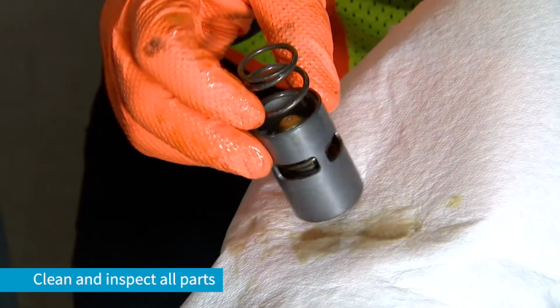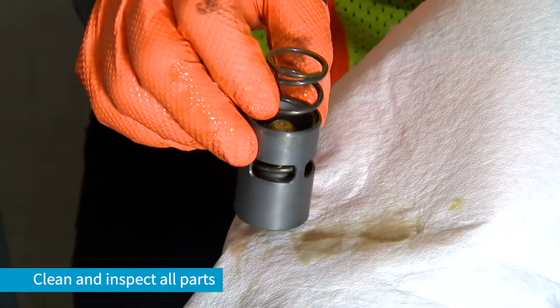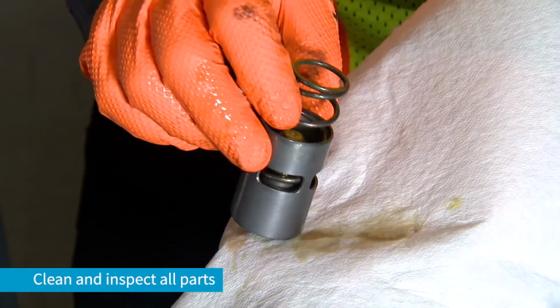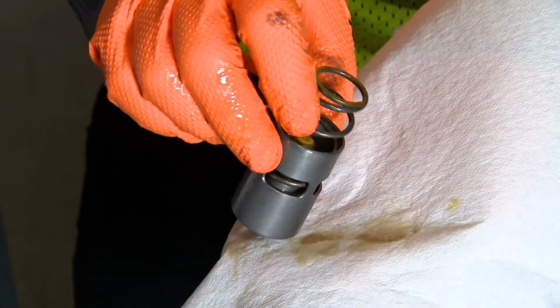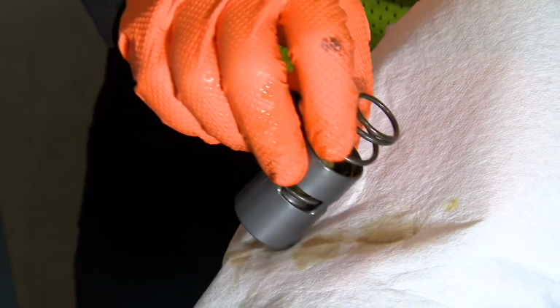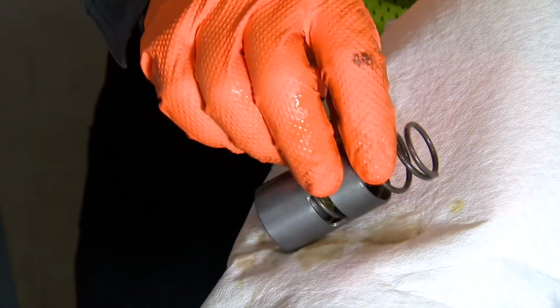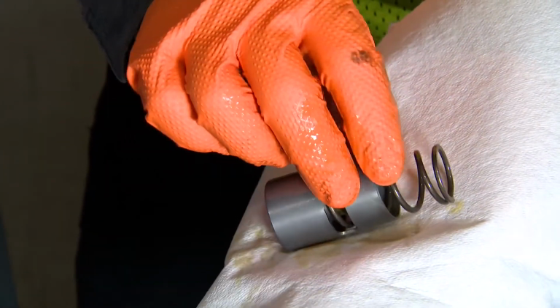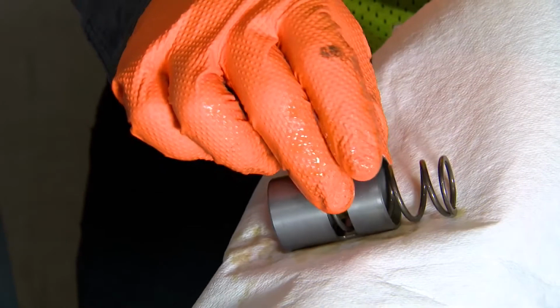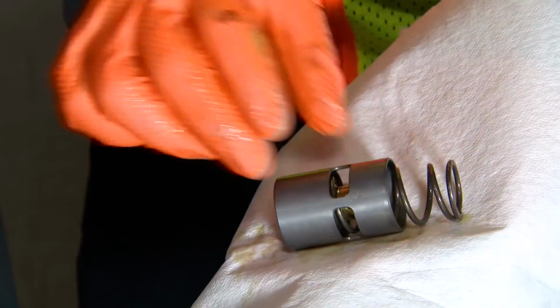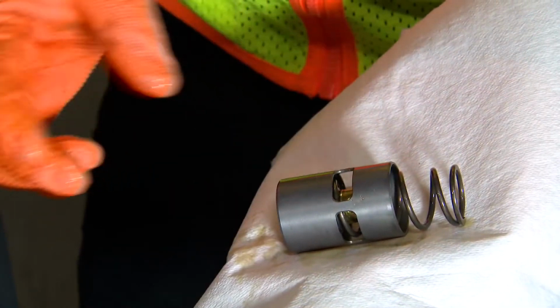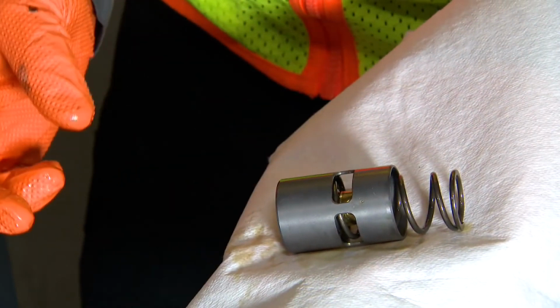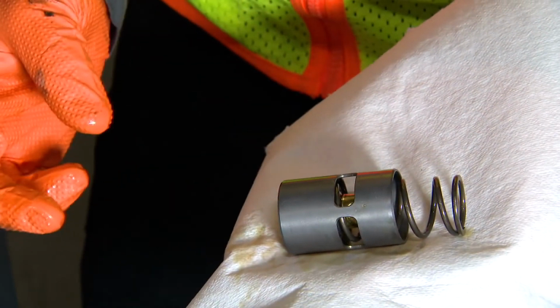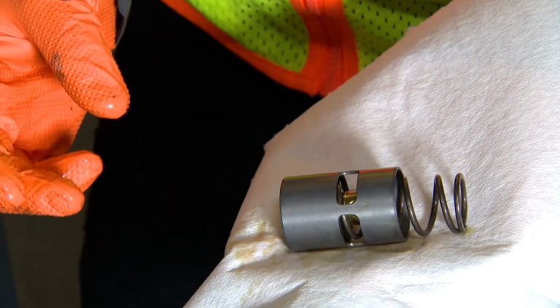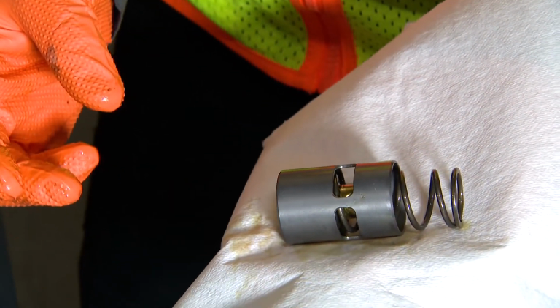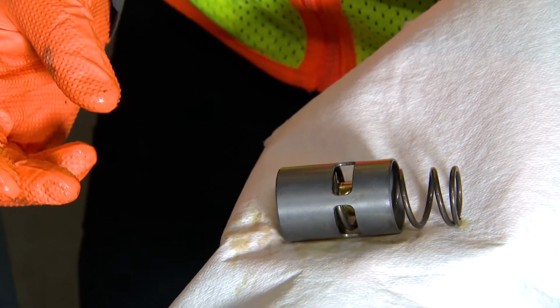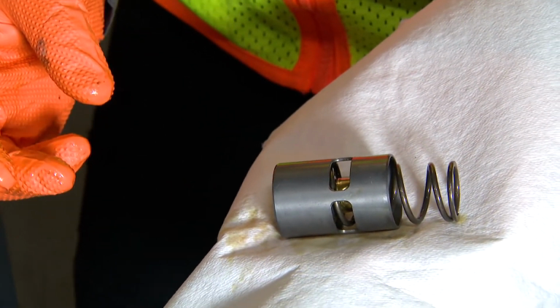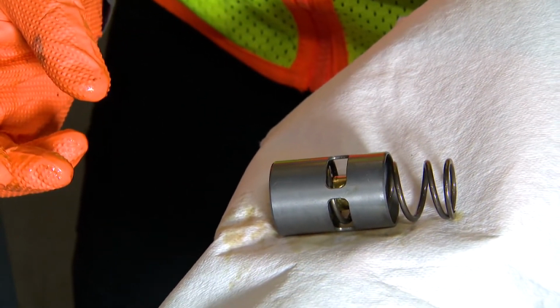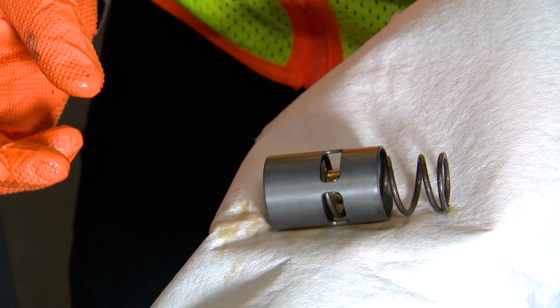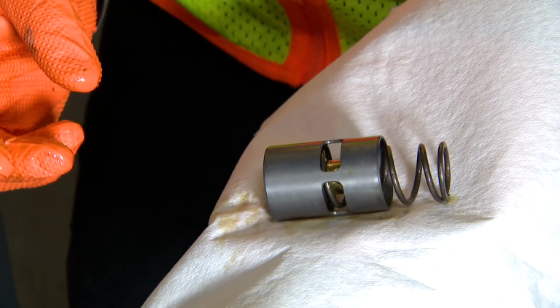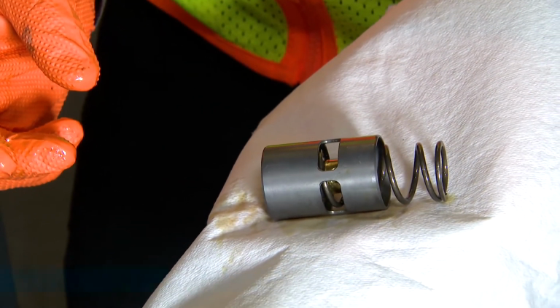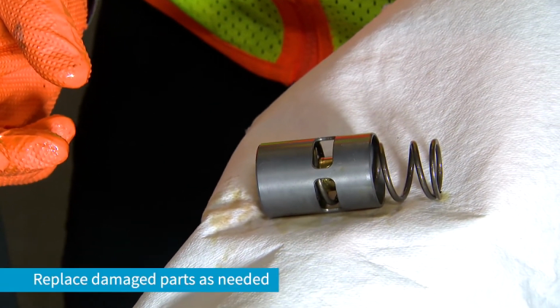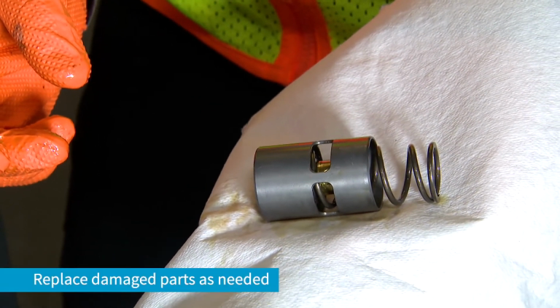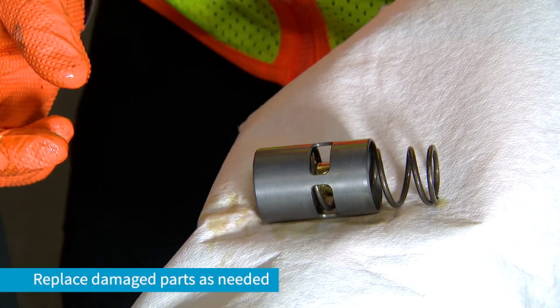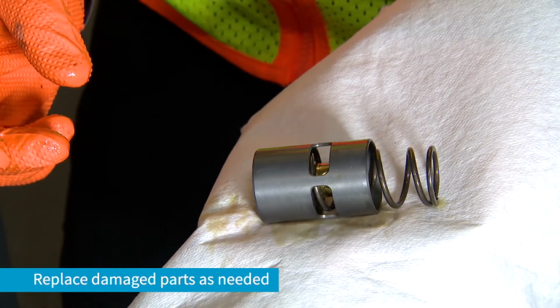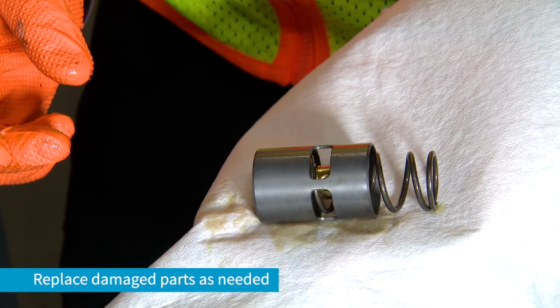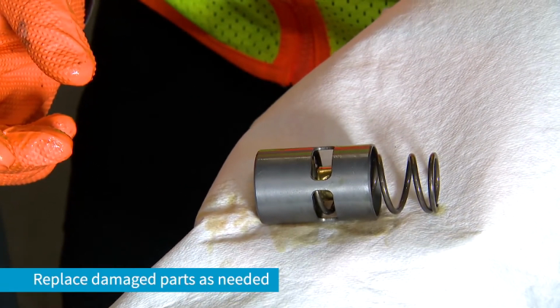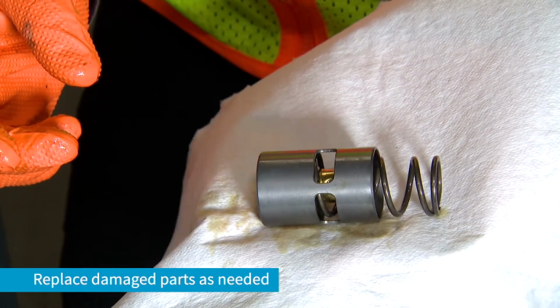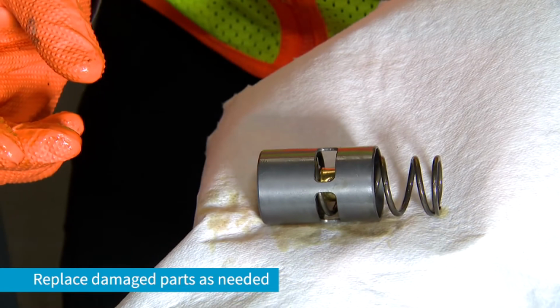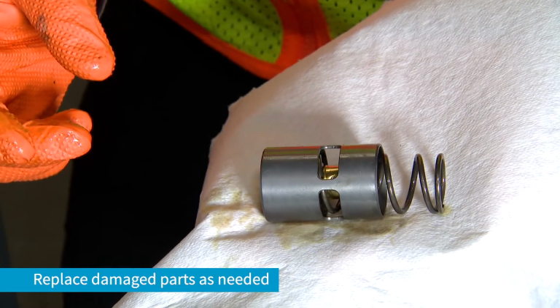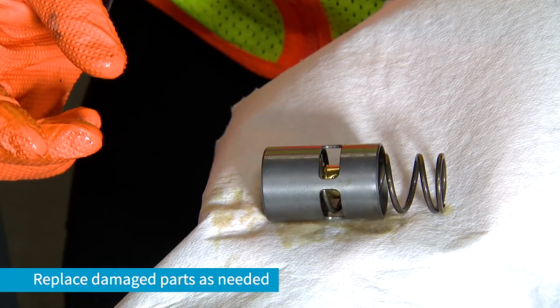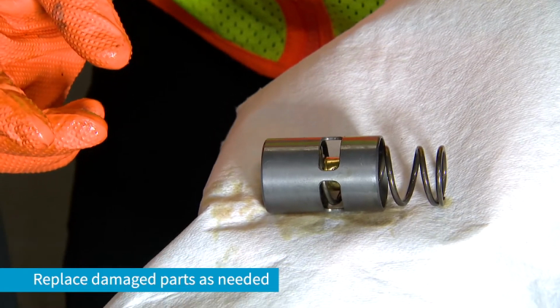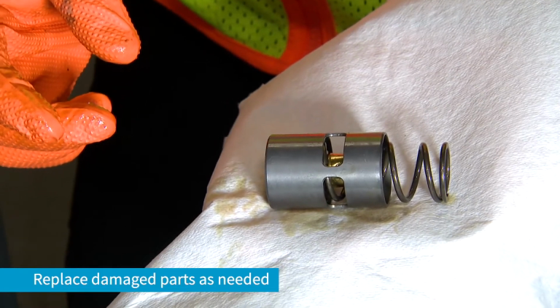If the valve is clean and in good order, it can be reinstalled. If damaged parts are found, replace accordingly.